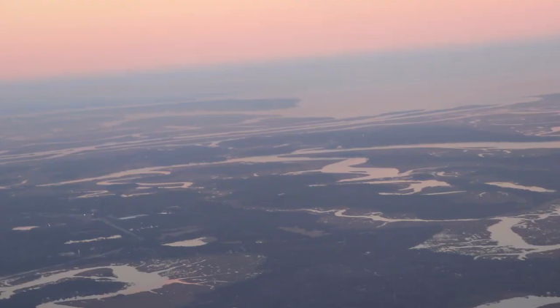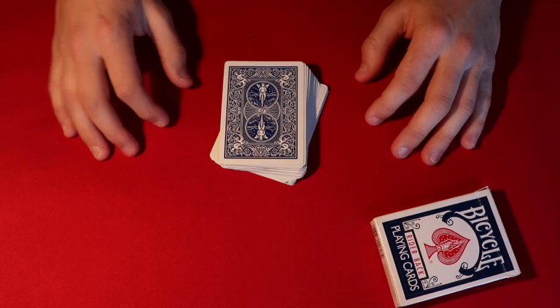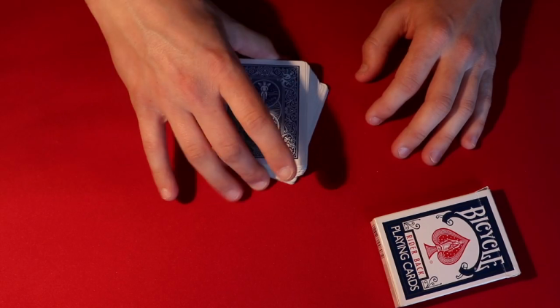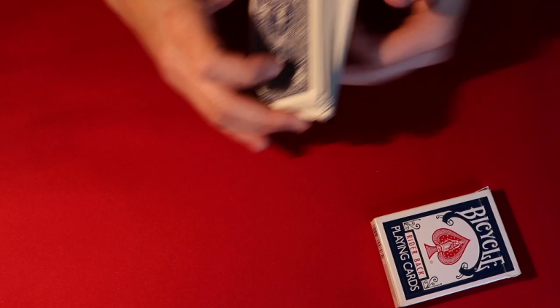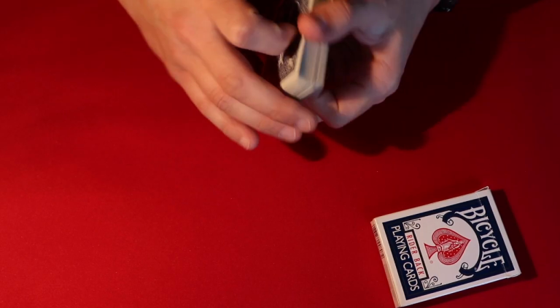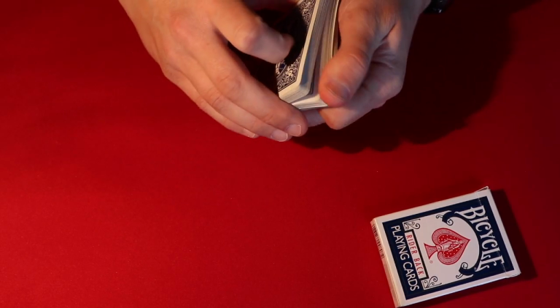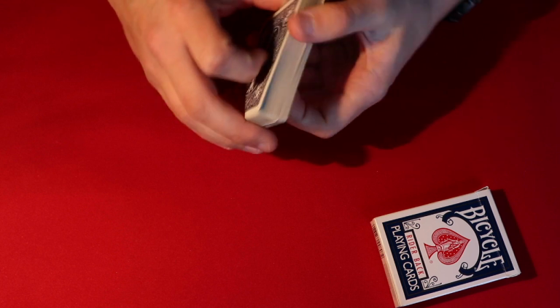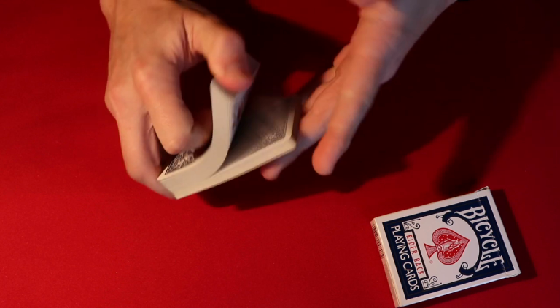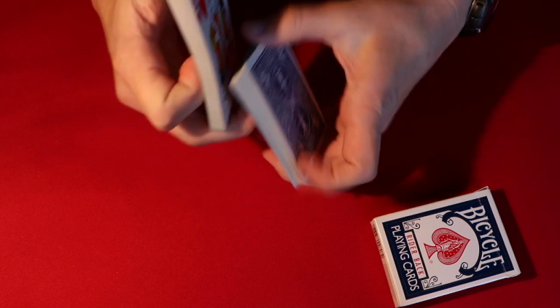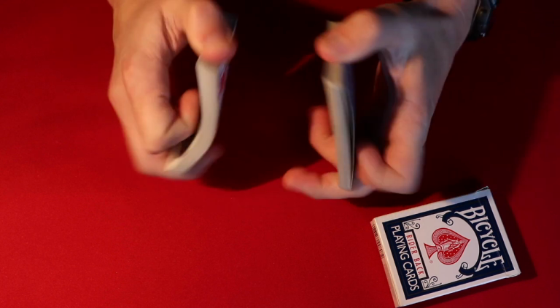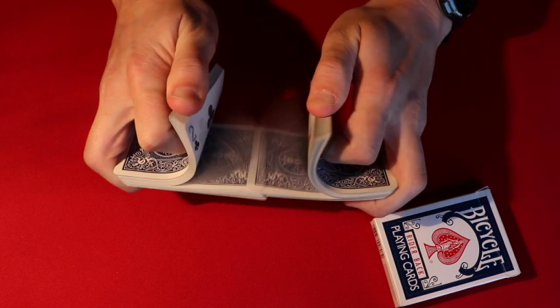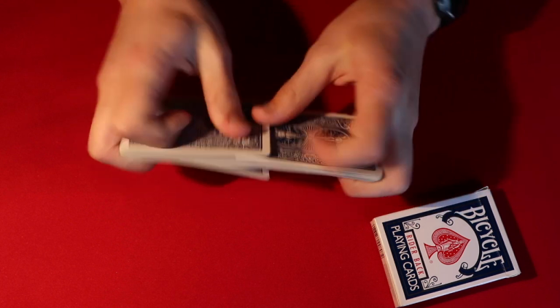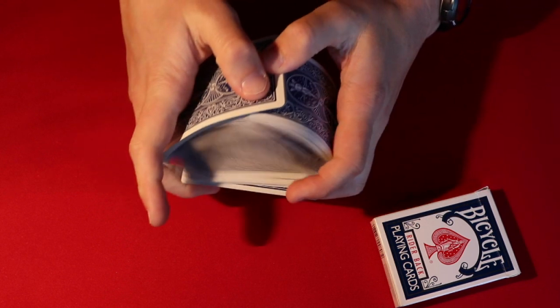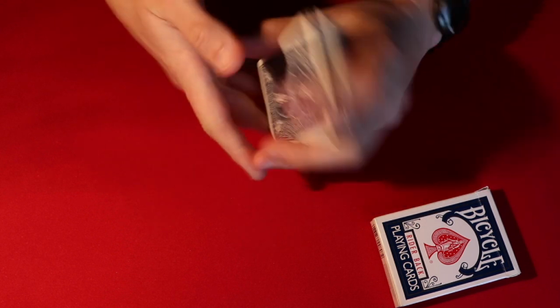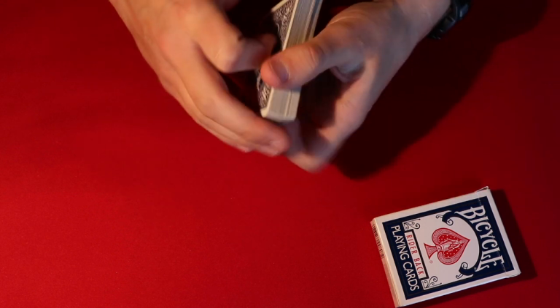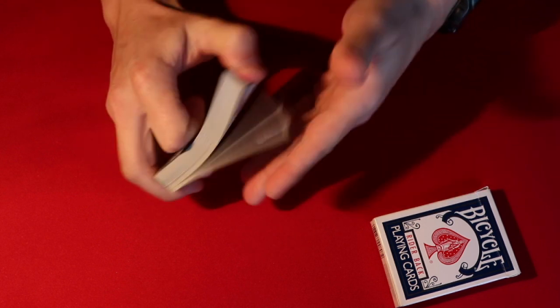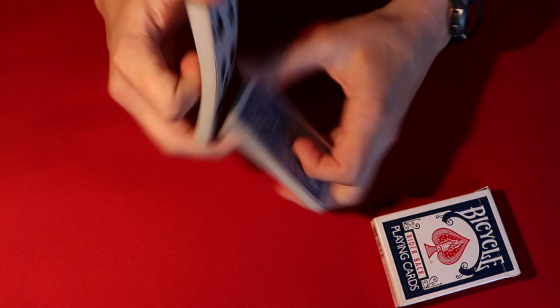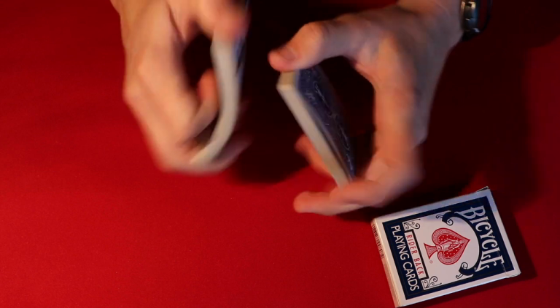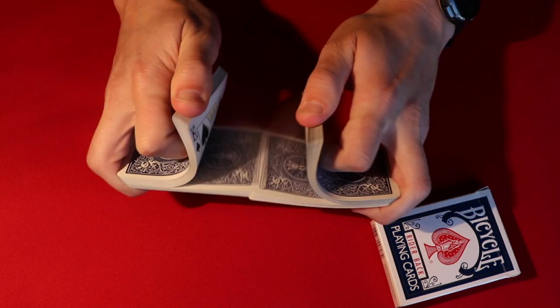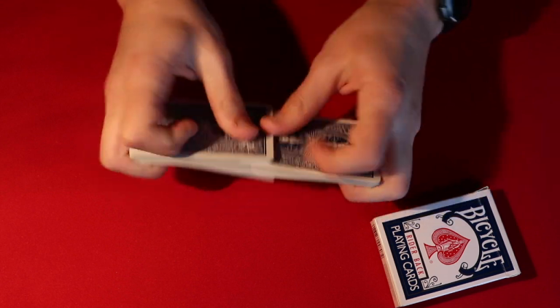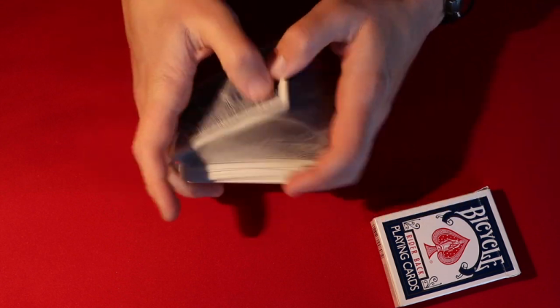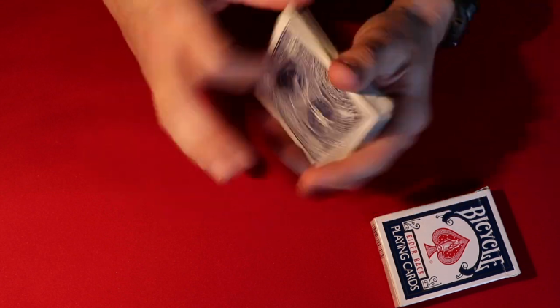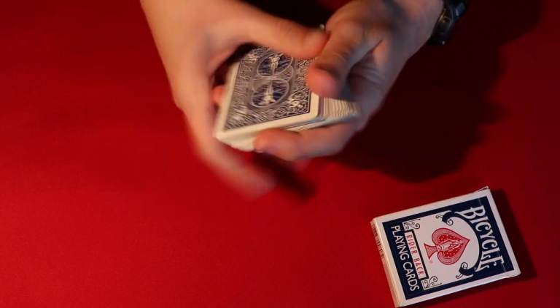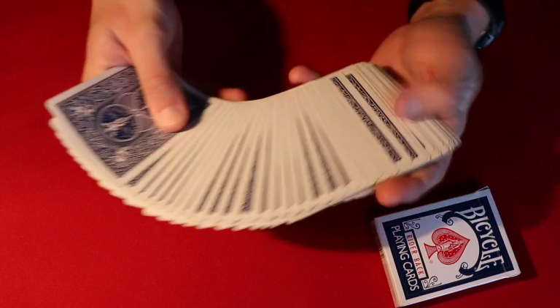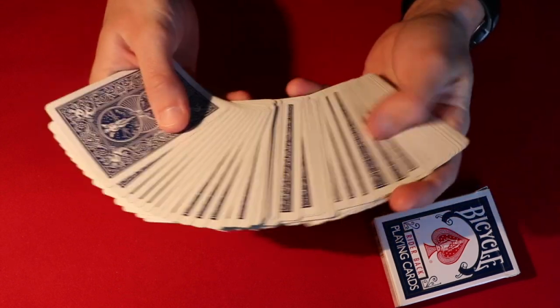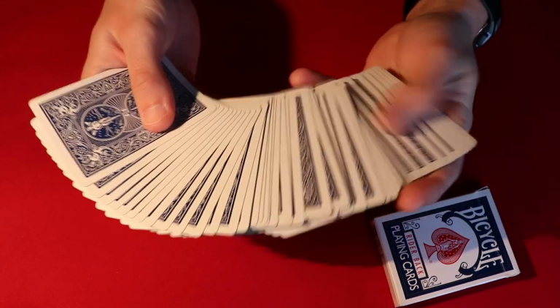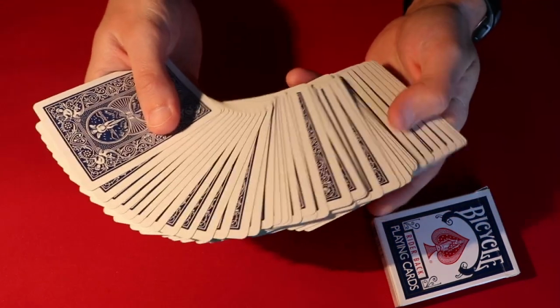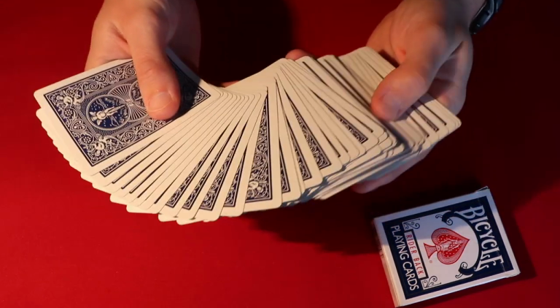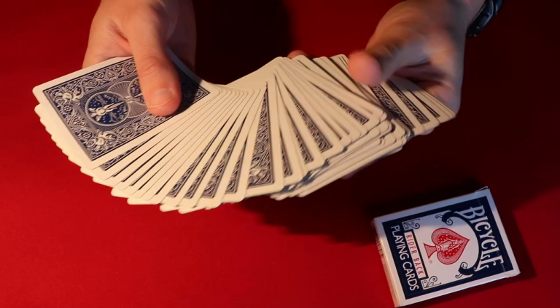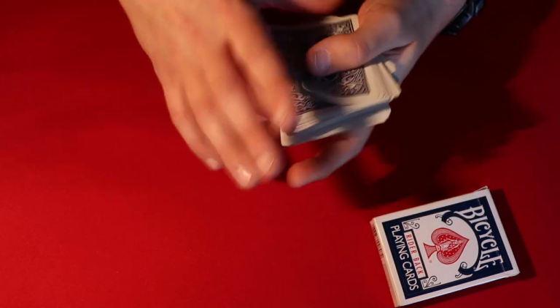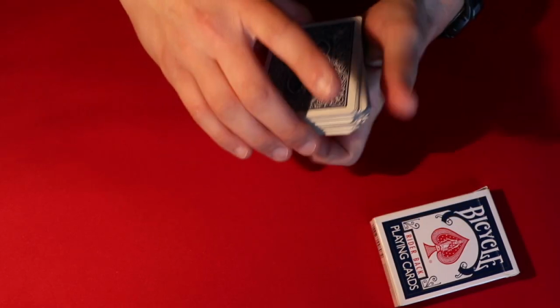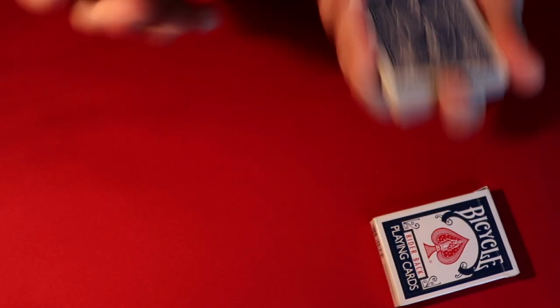Today I'm going to be showing you a very cool card trick. This is going to be slightly based off of the magician and gambler routine by Heronimation, so the ending effect is a little bit different but the technique is very similar.